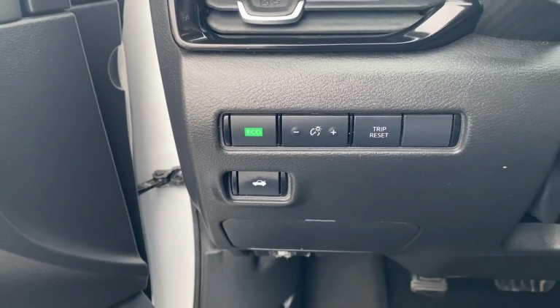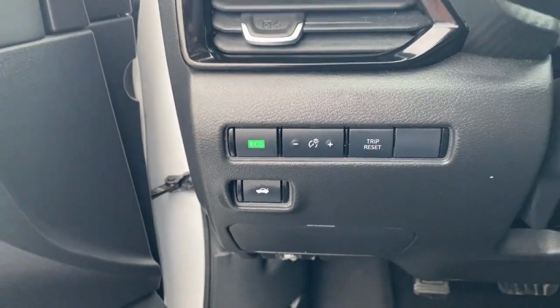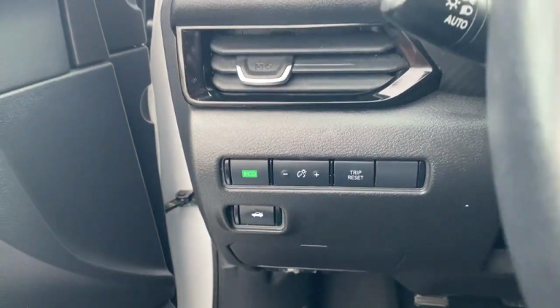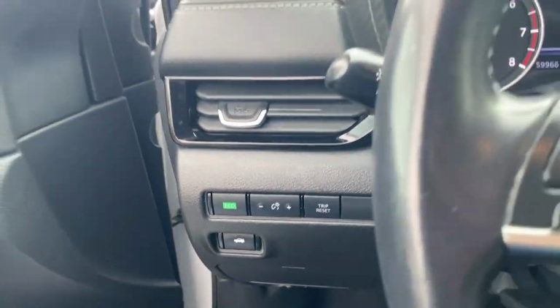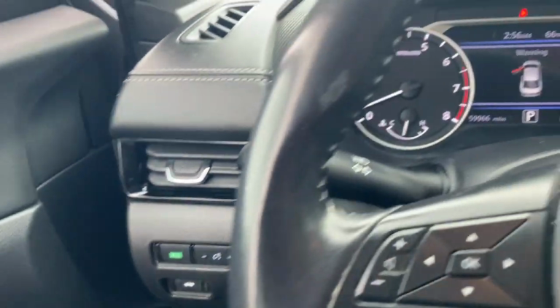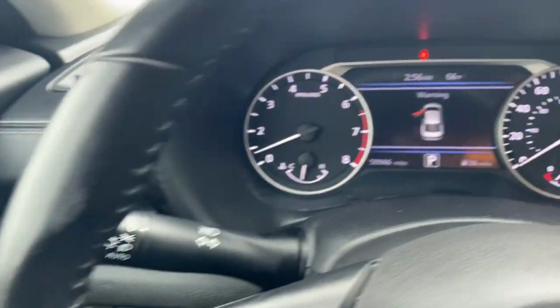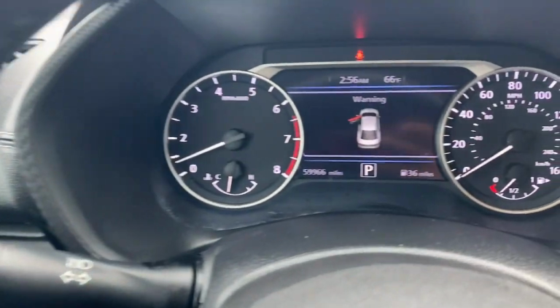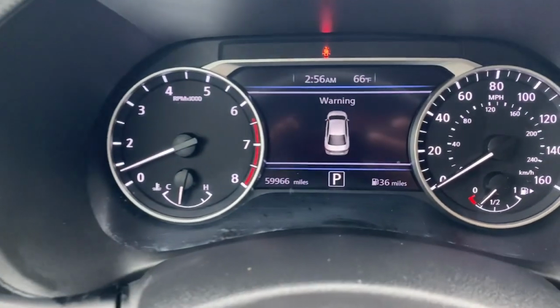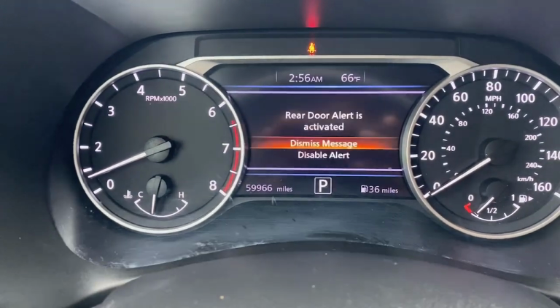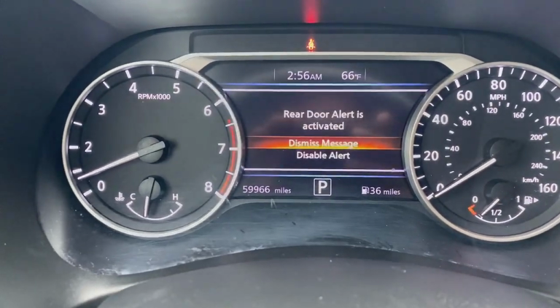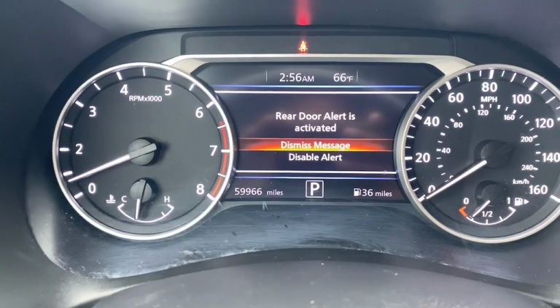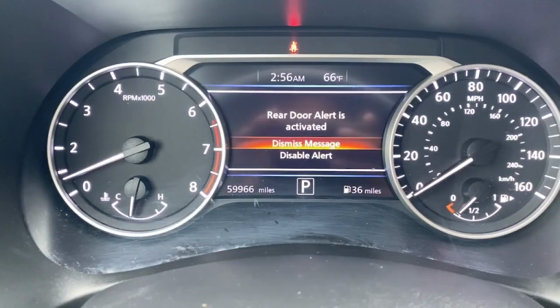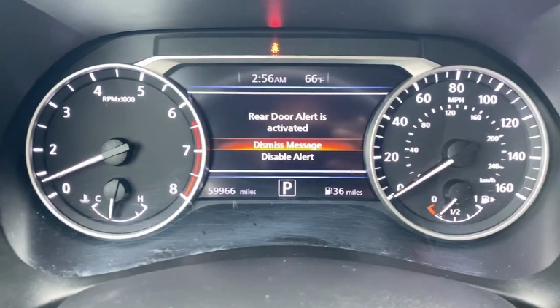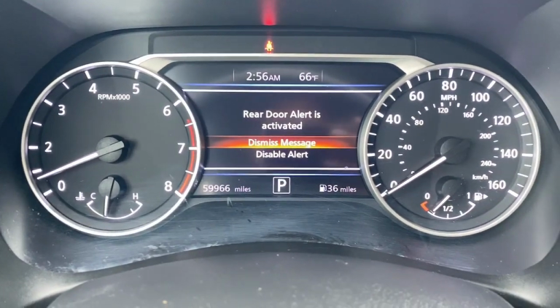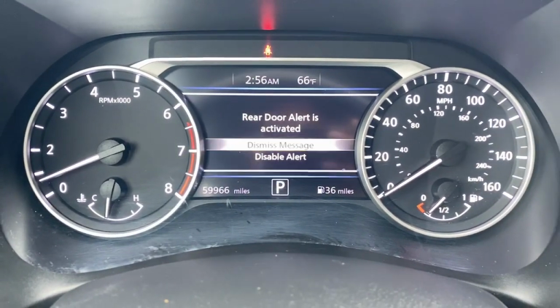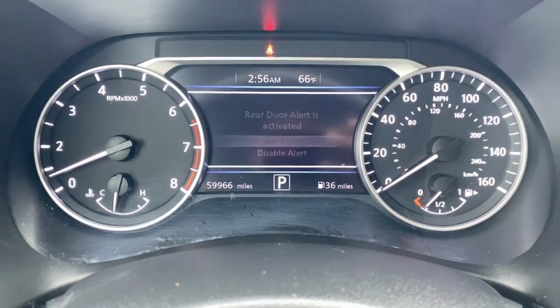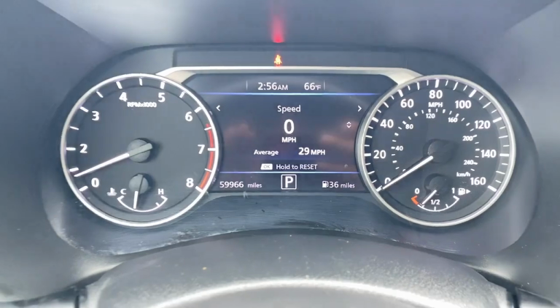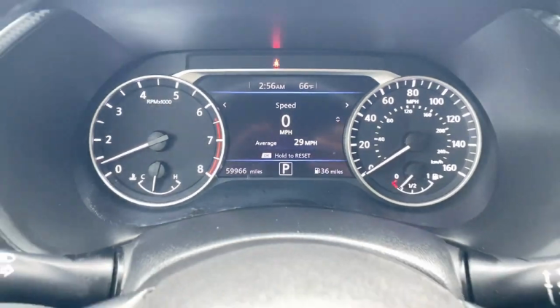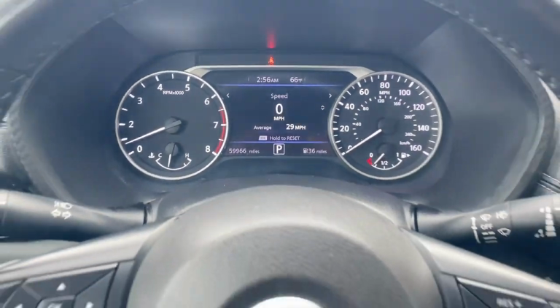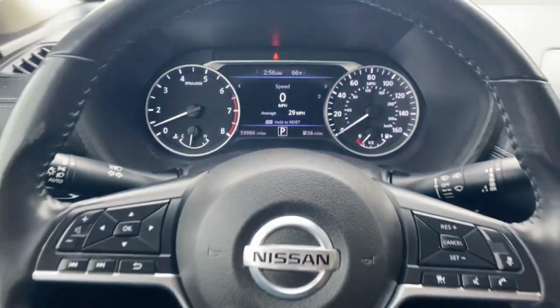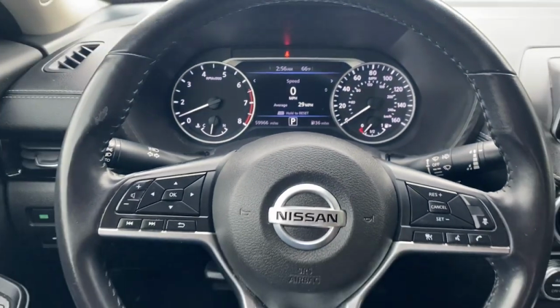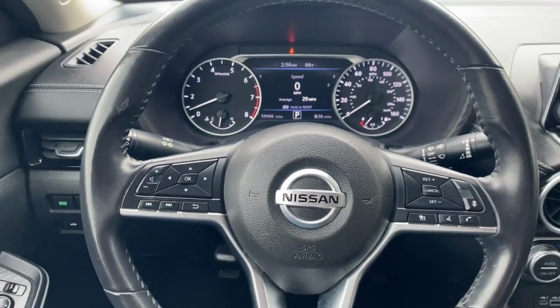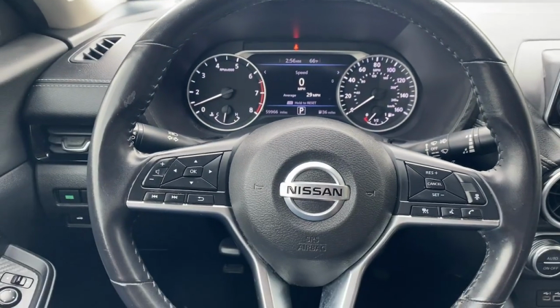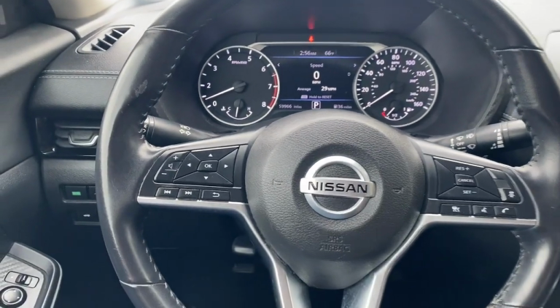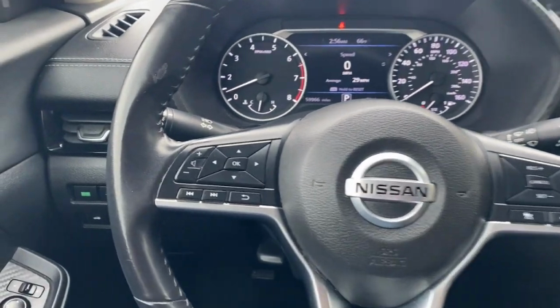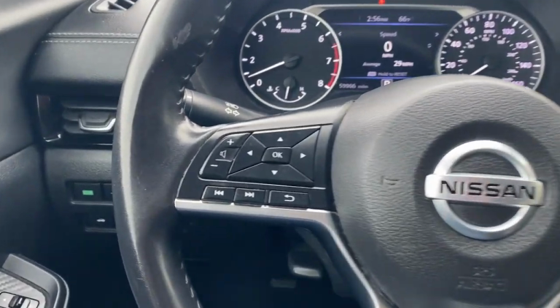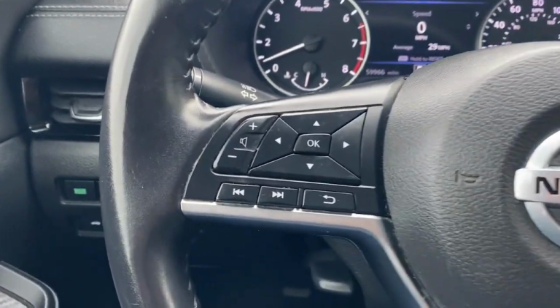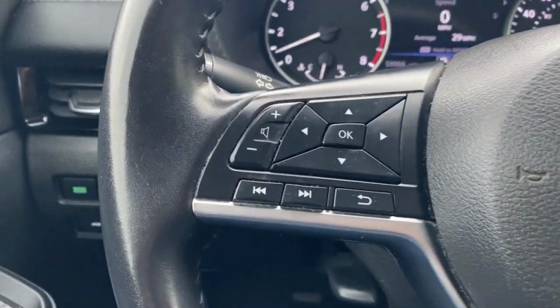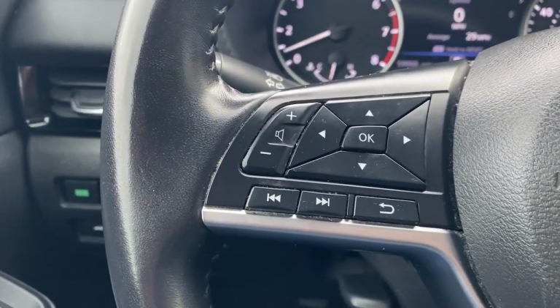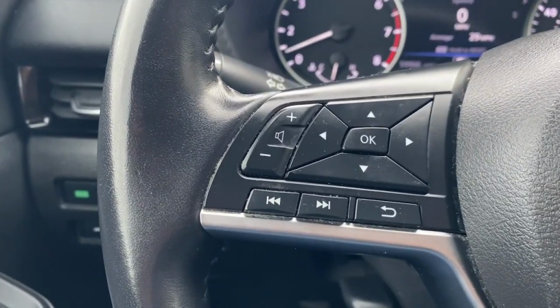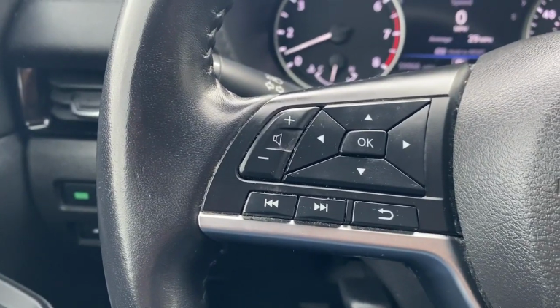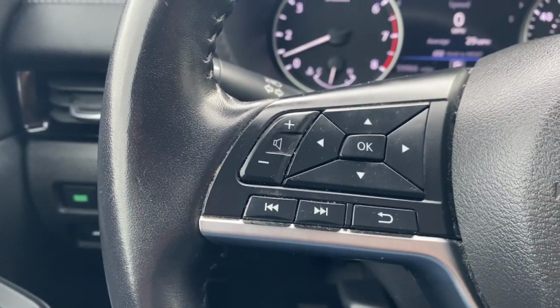A suite of standard driver-assist safety tech and an unmistakably sporty ride. The following are some of this vehicle's highlighted options.